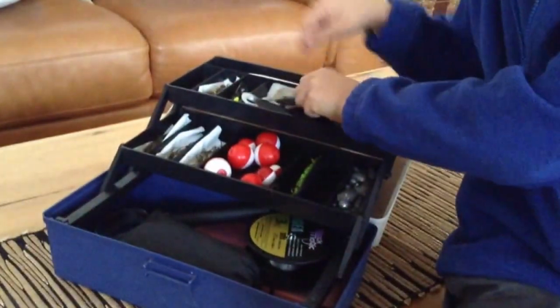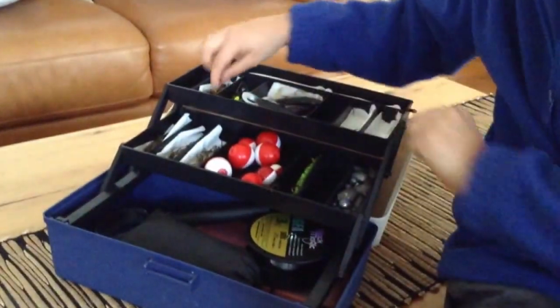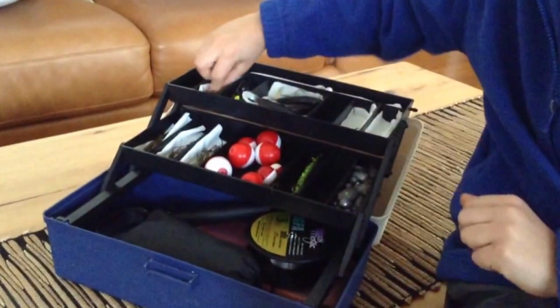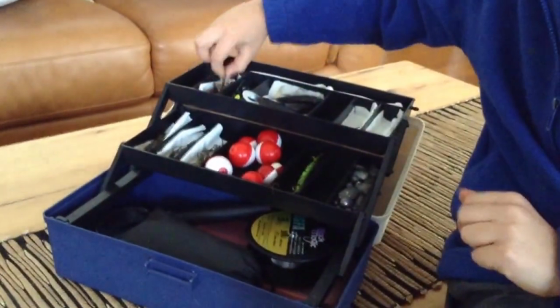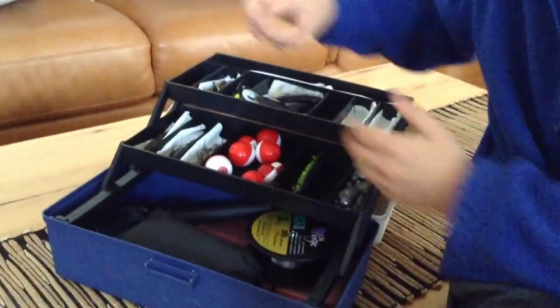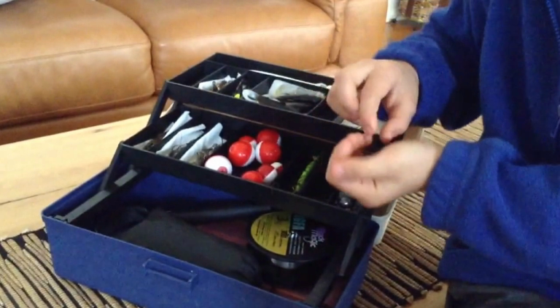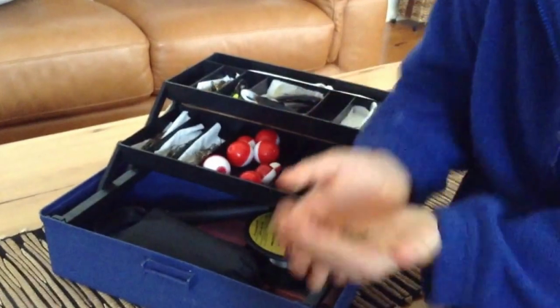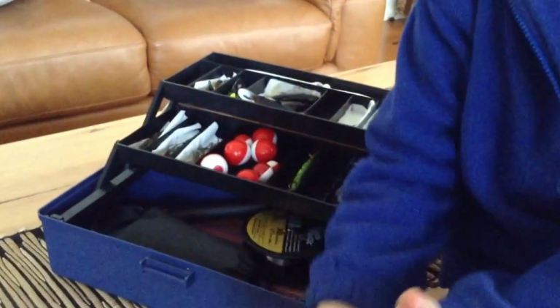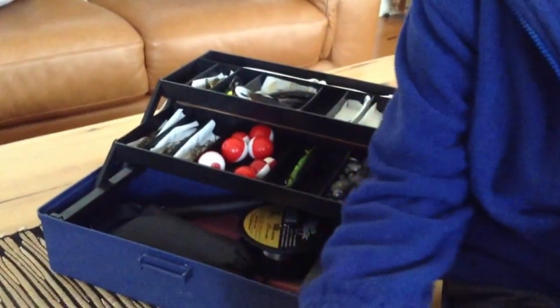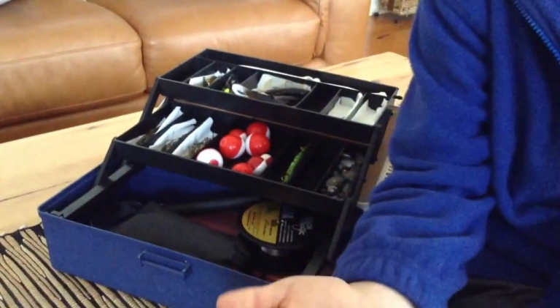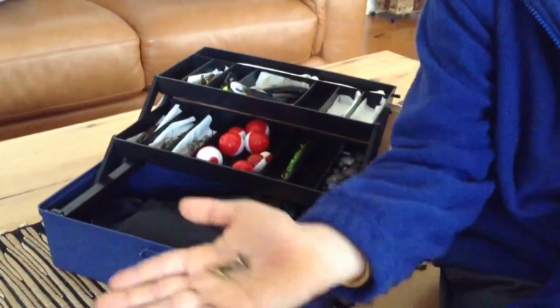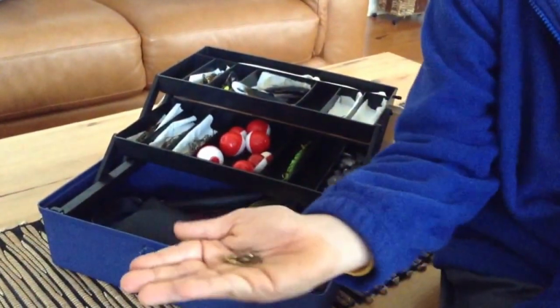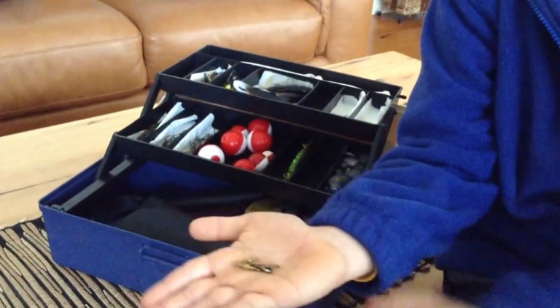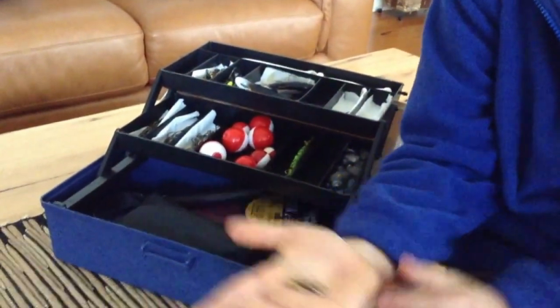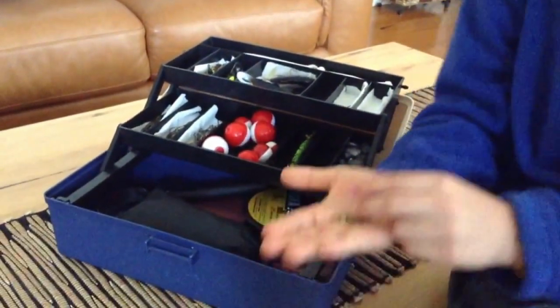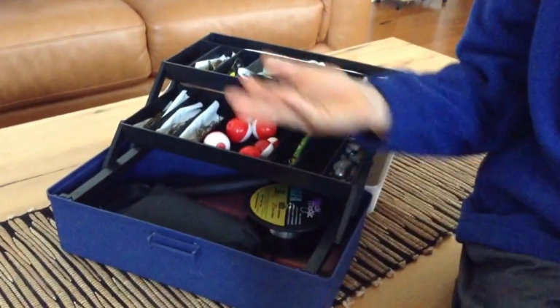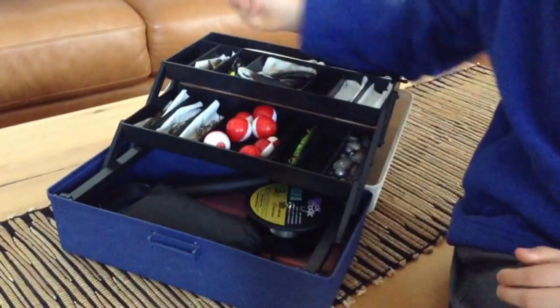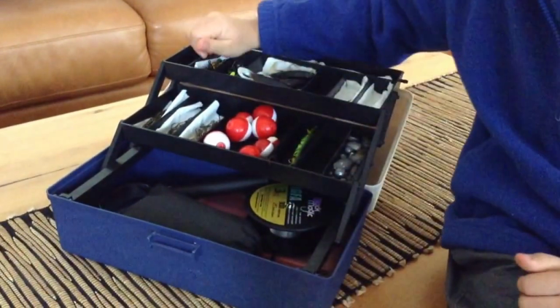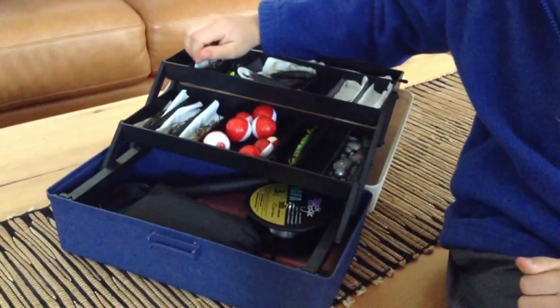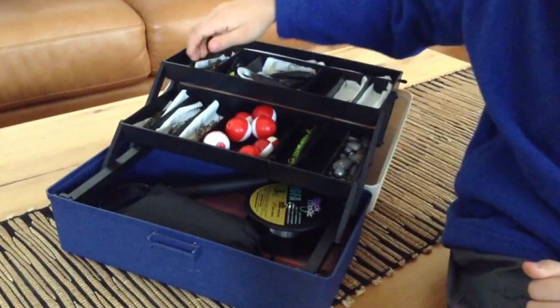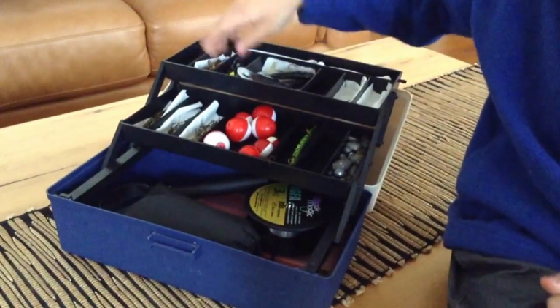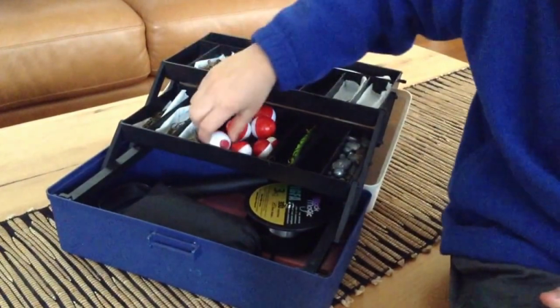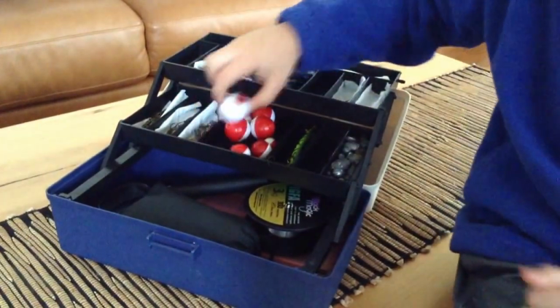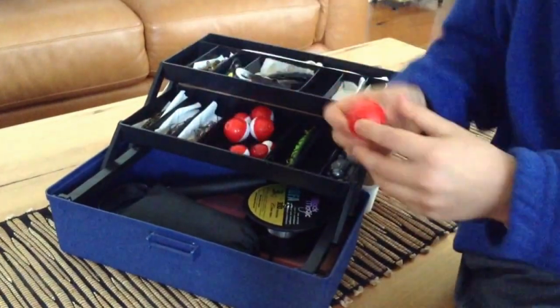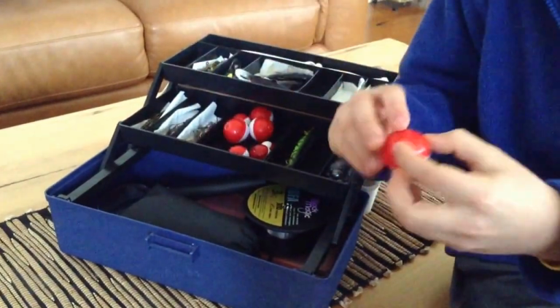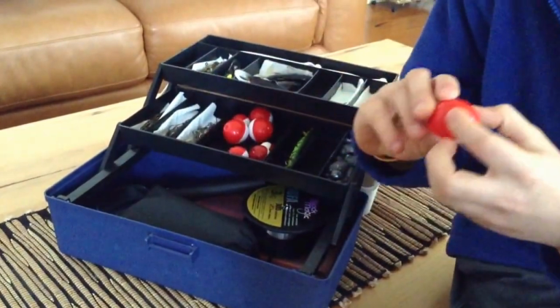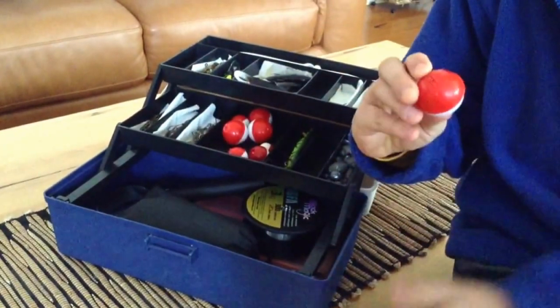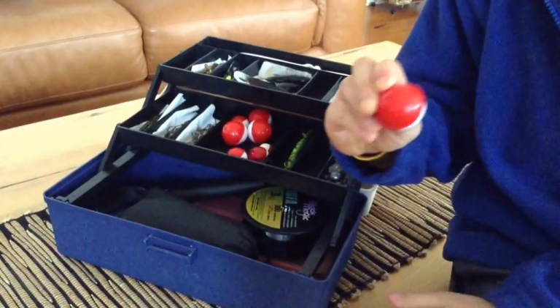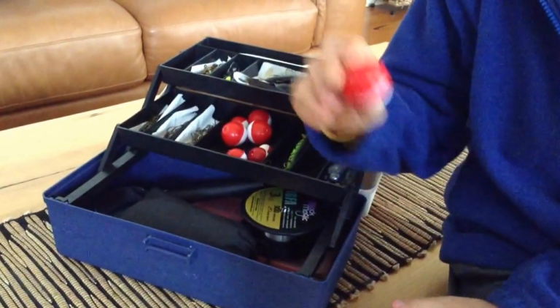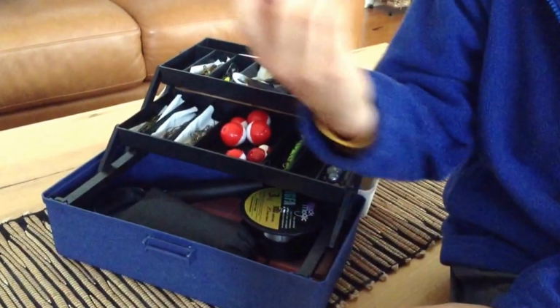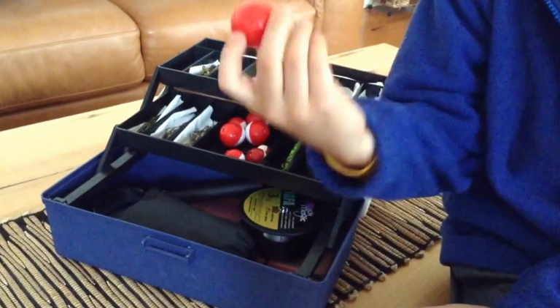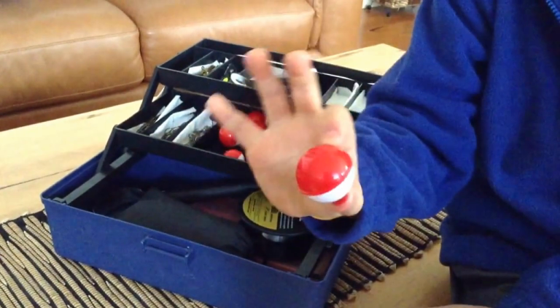And you'll also need some swivels — really good swivels. And also you need some floats; sometimes I use these floats for the rivers.